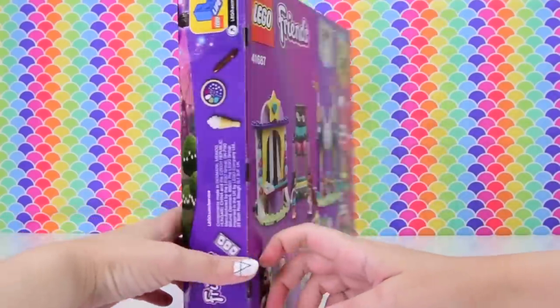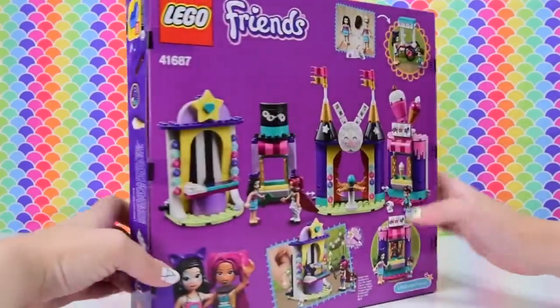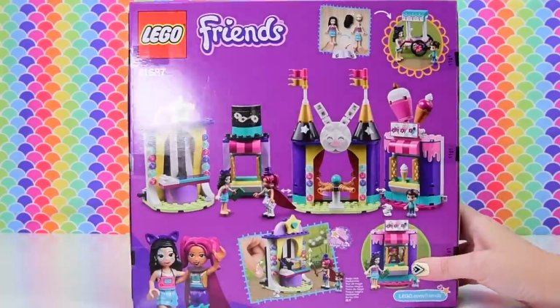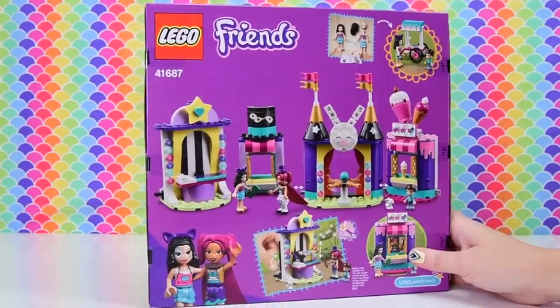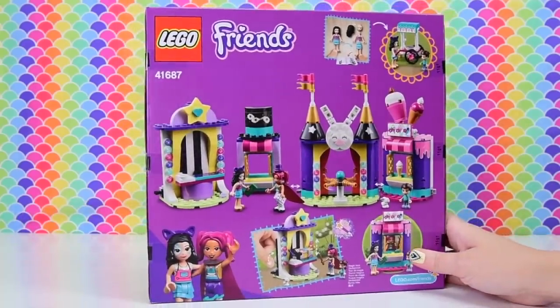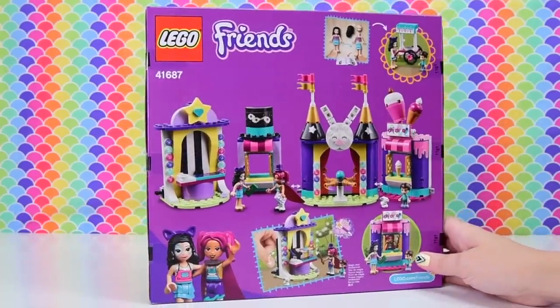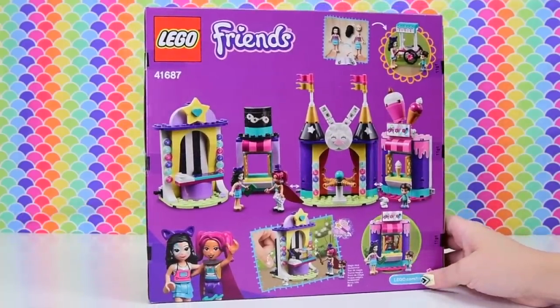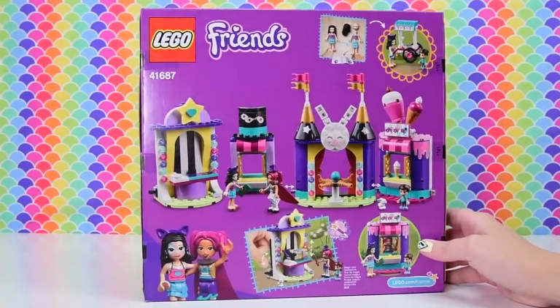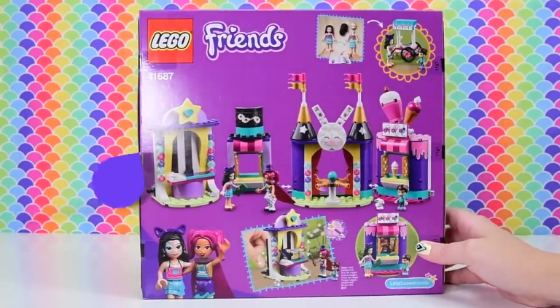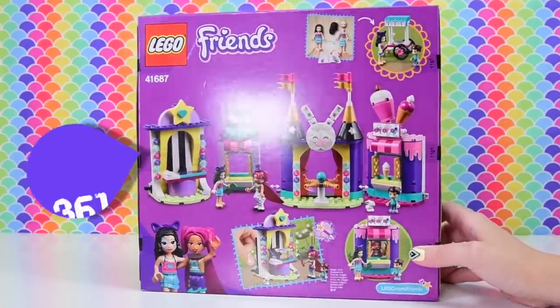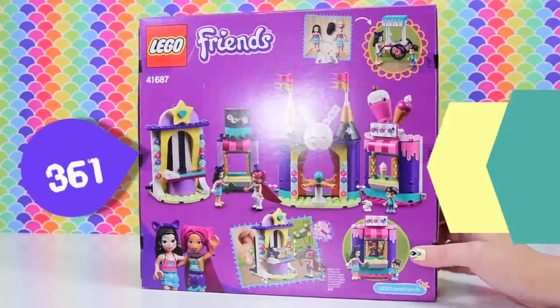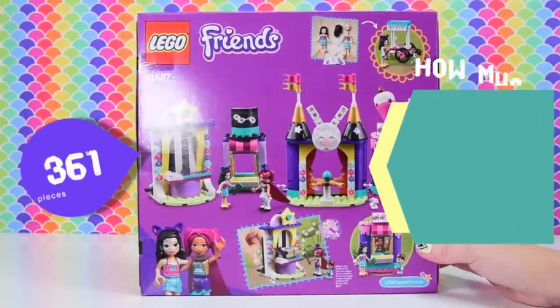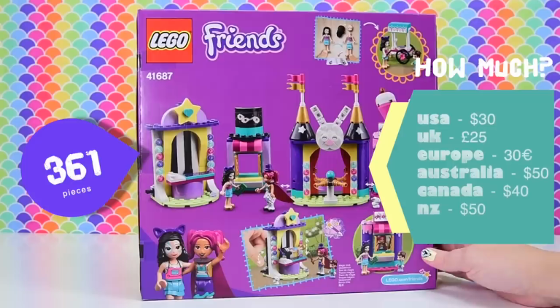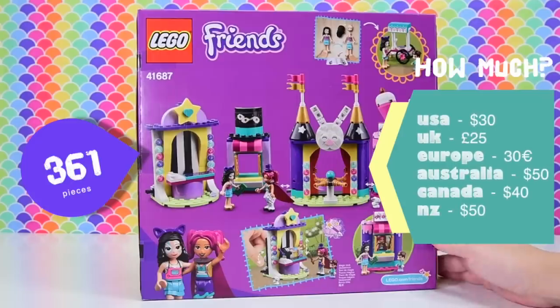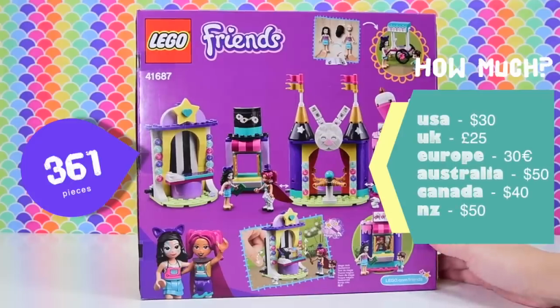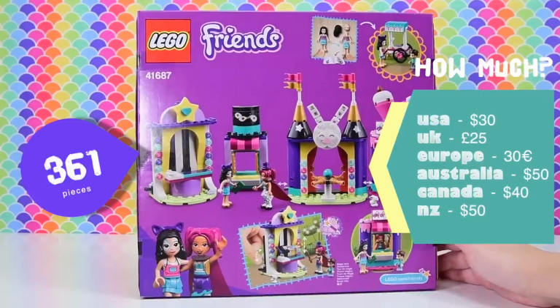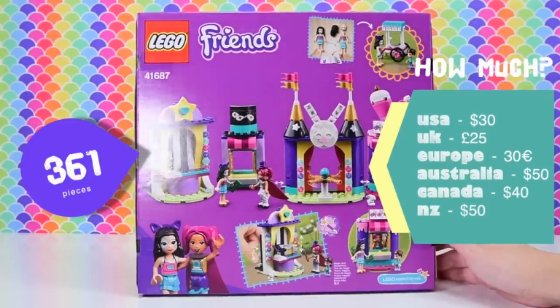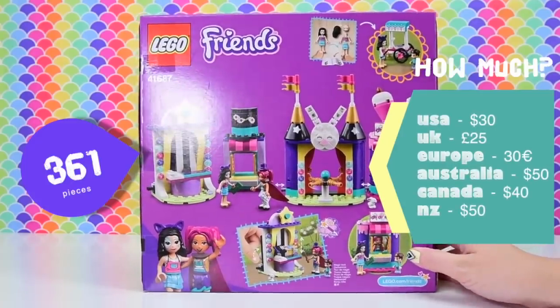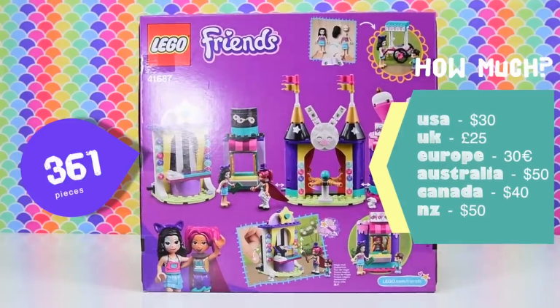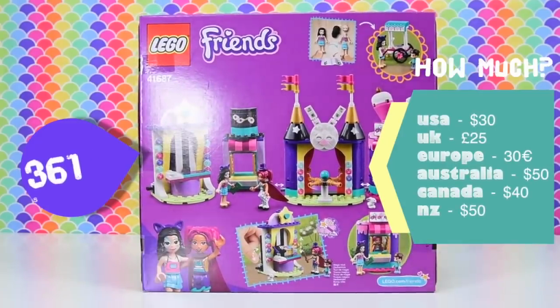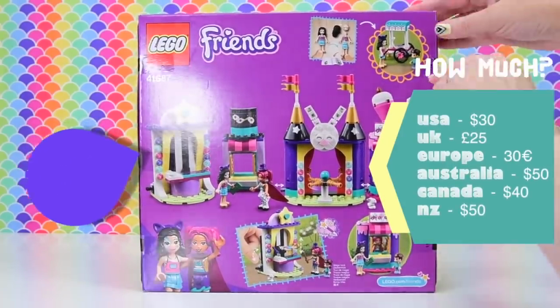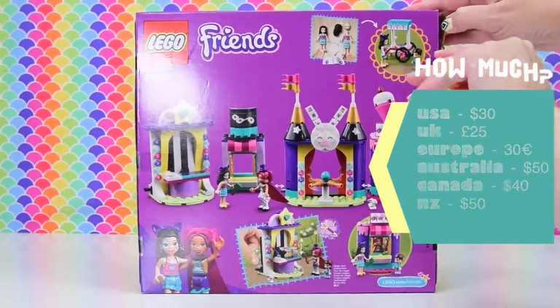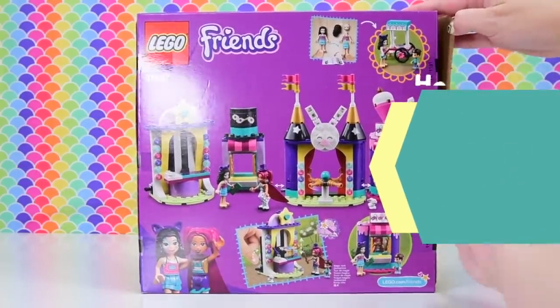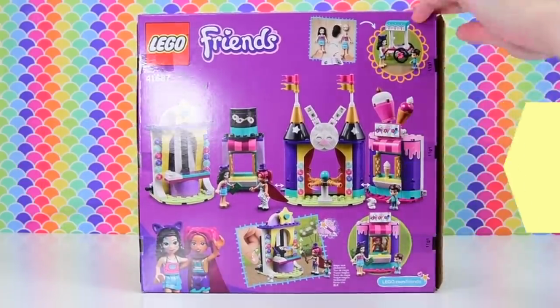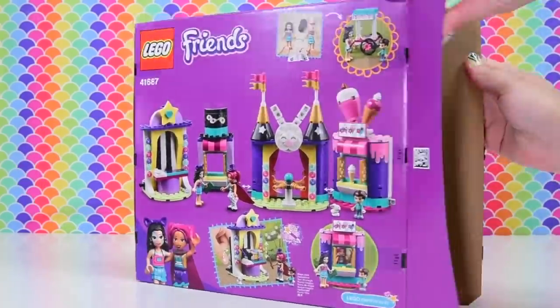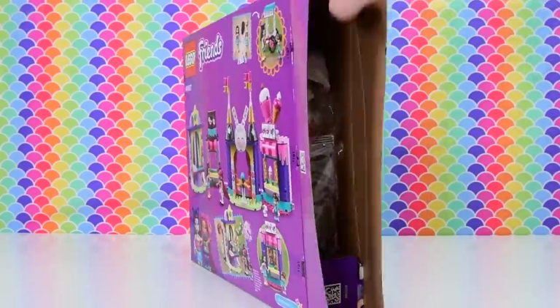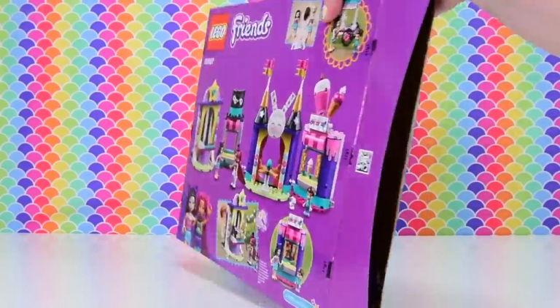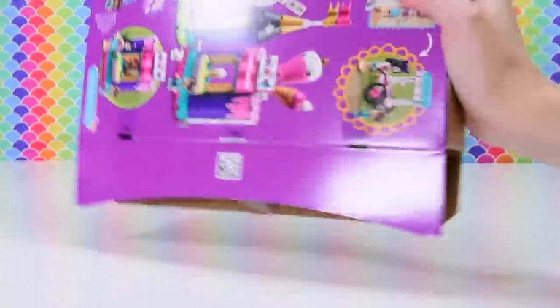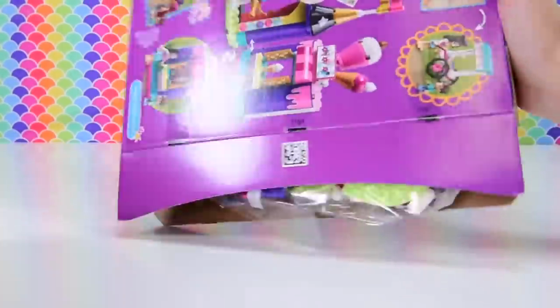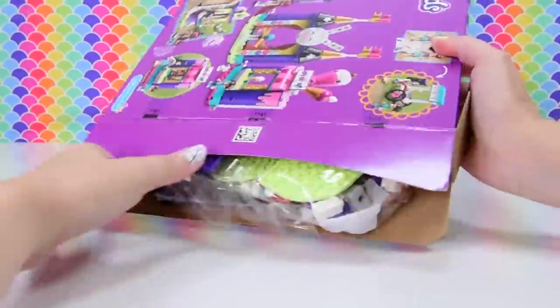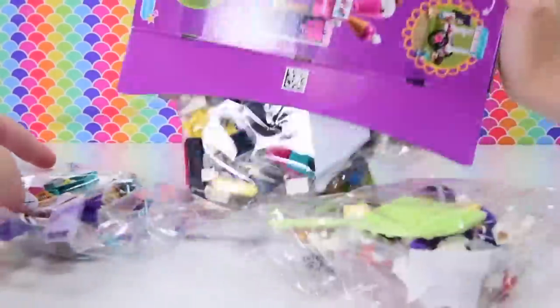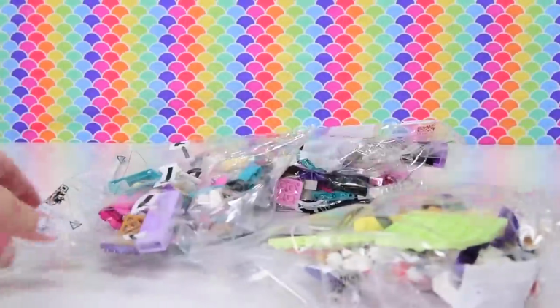I keep thinking in my head it should be called the Sideshow, but it's not — it's Stalls. So, what are the schematics? We've got 361 pieces and it's $50 here in Australia, $30 in the US, and different prices depending upon whatever your currency is, wherever you are in the world.